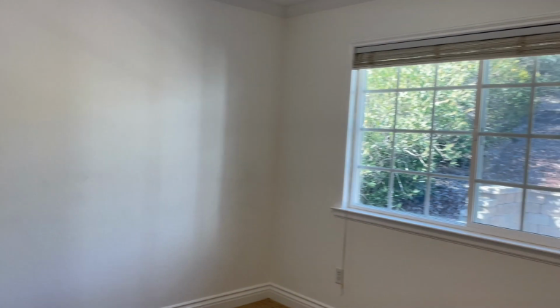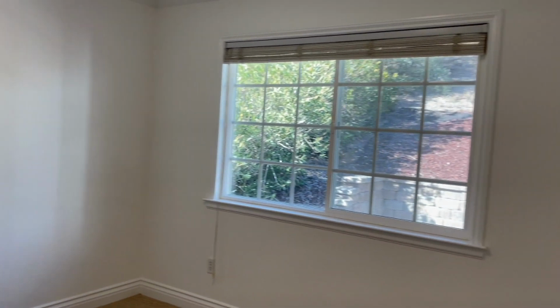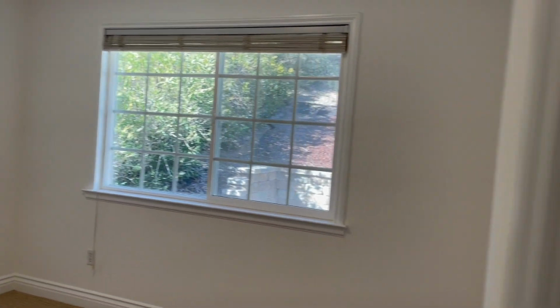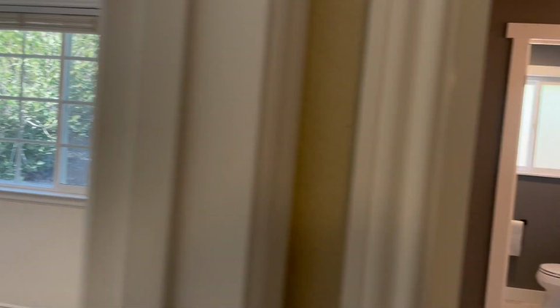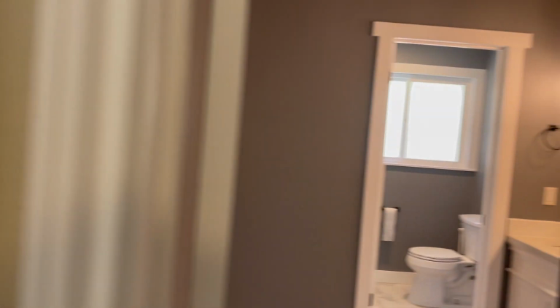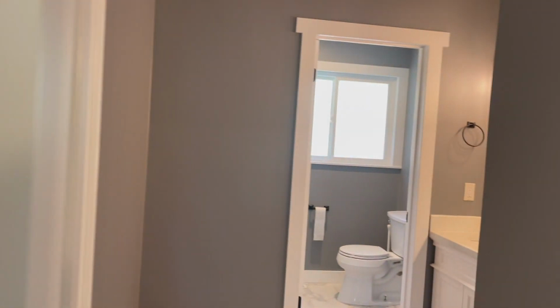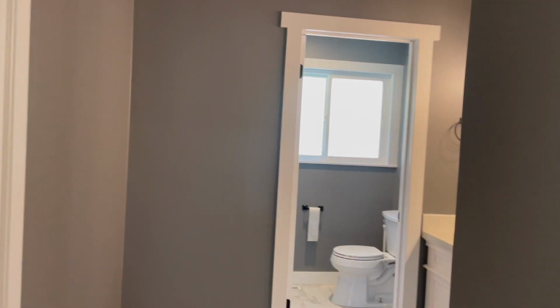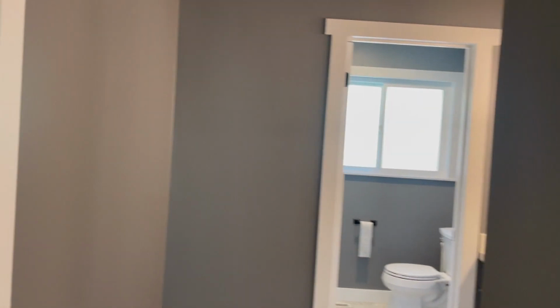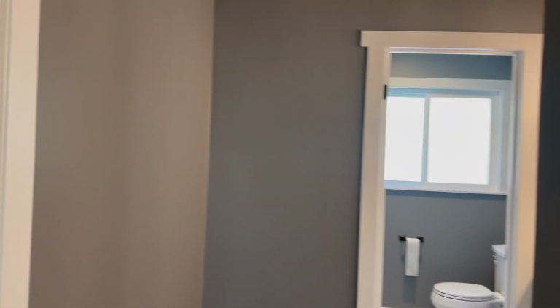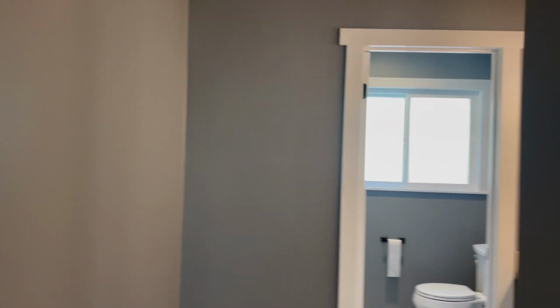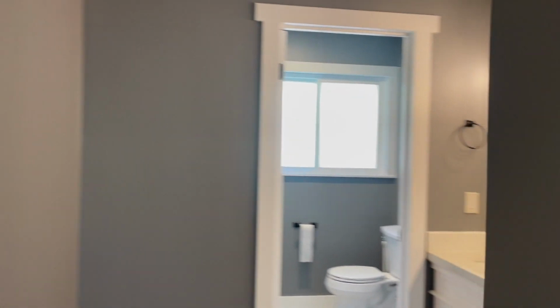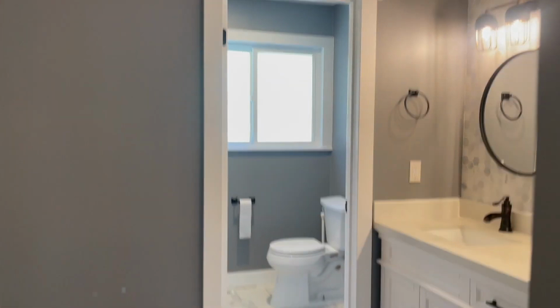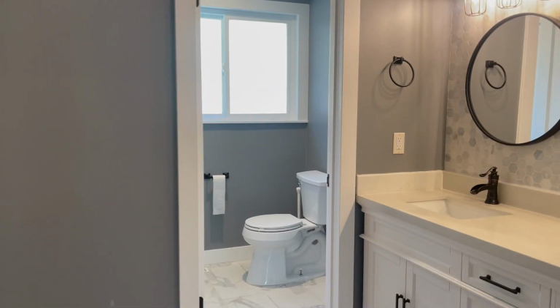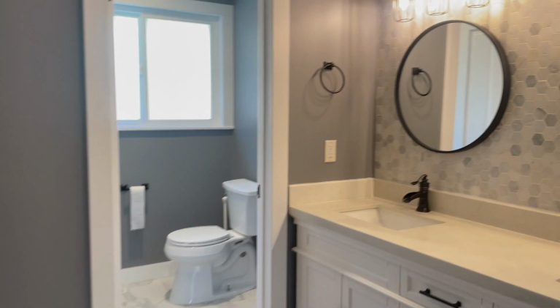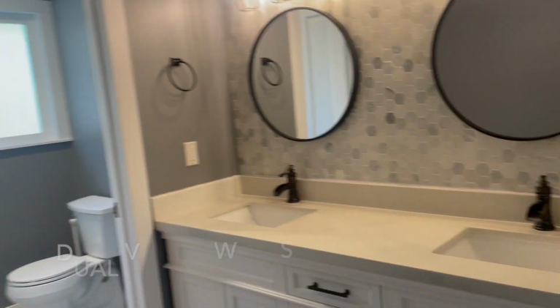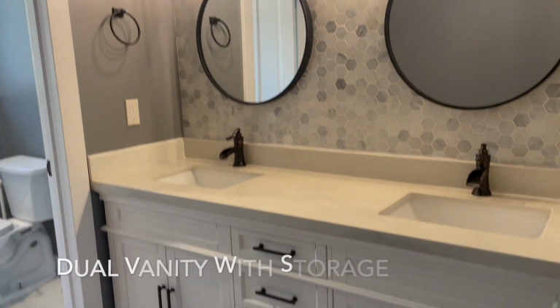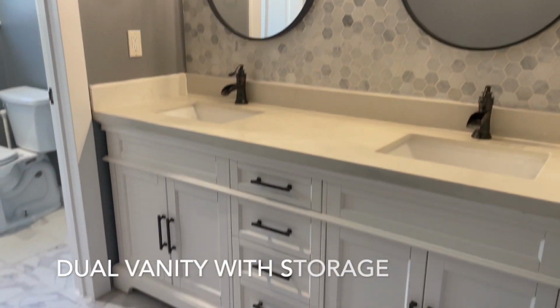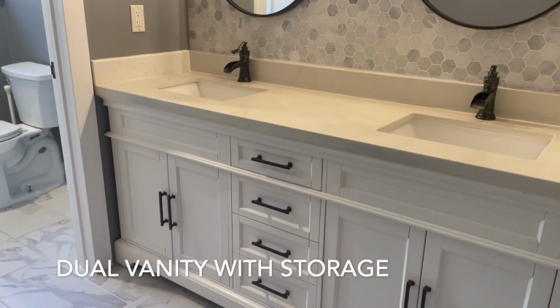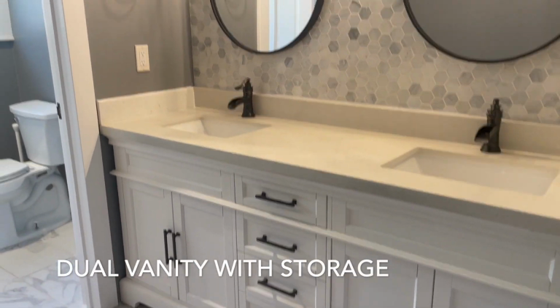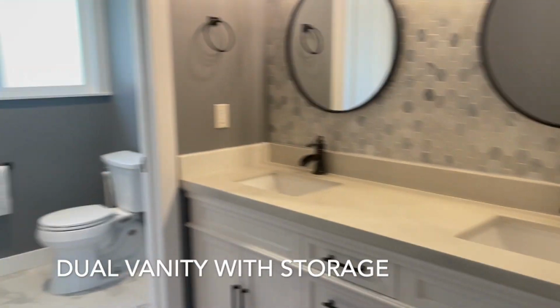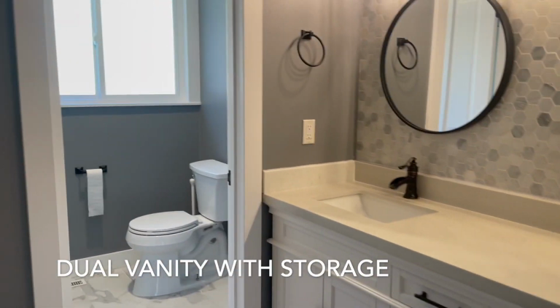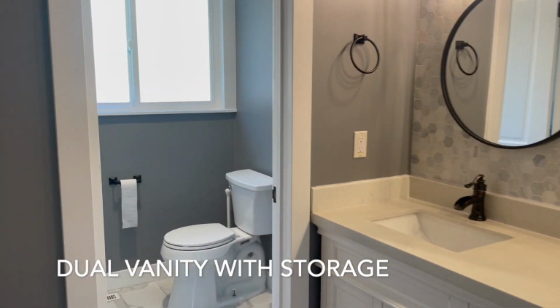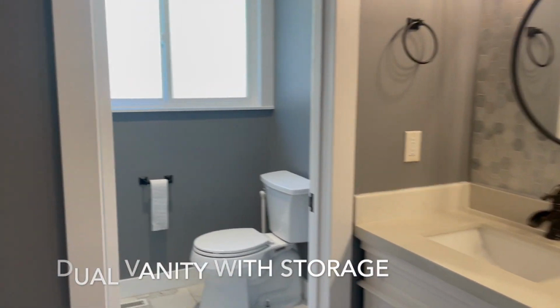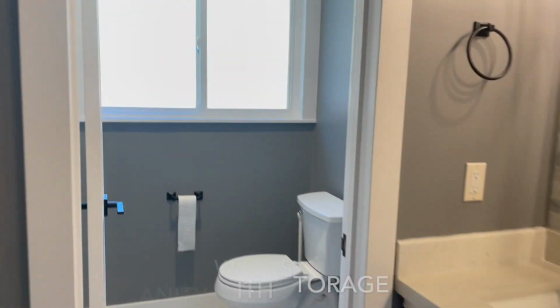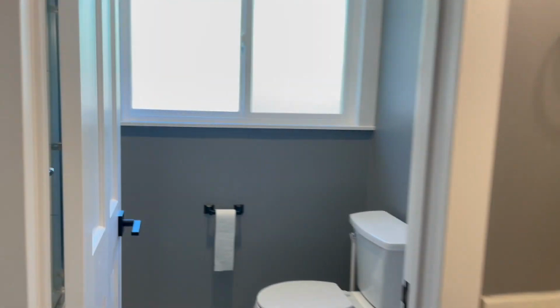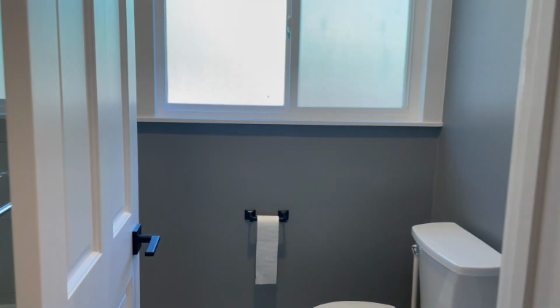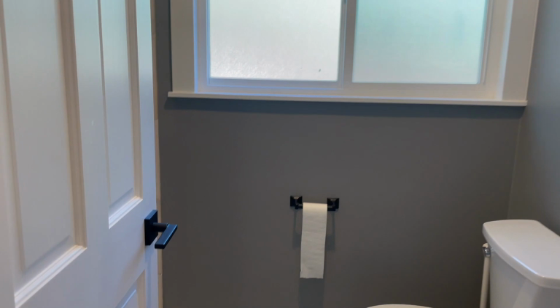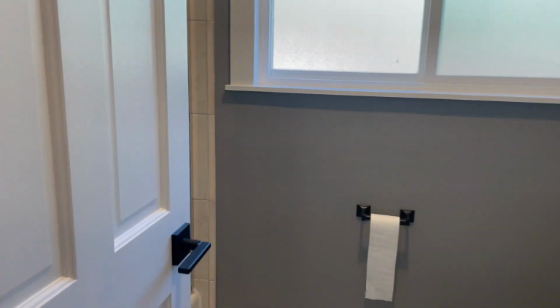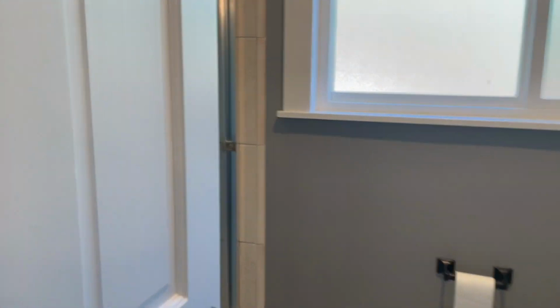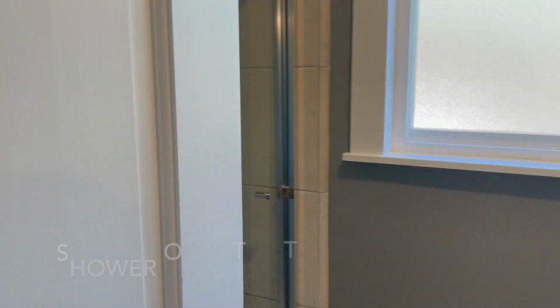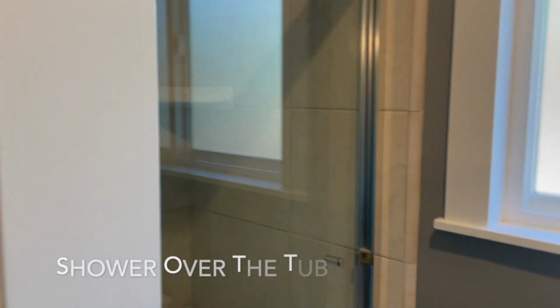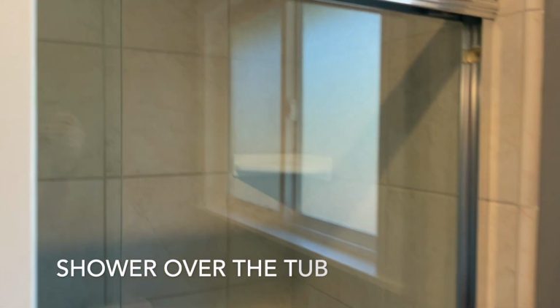Past the bedrooms is the first full bath. It has a dual vanity with plenty of storage, and a separate wash closet with the shower over the tub.